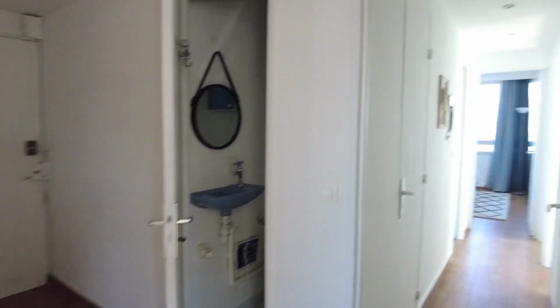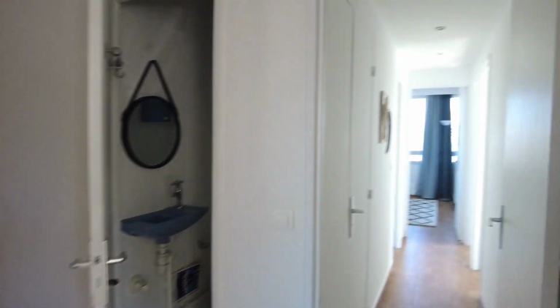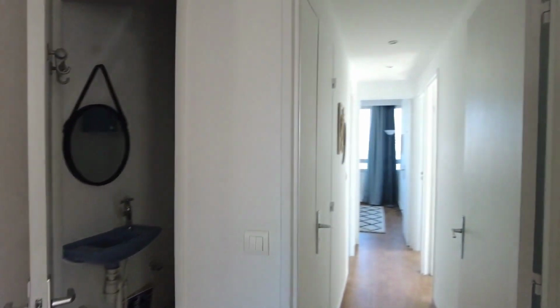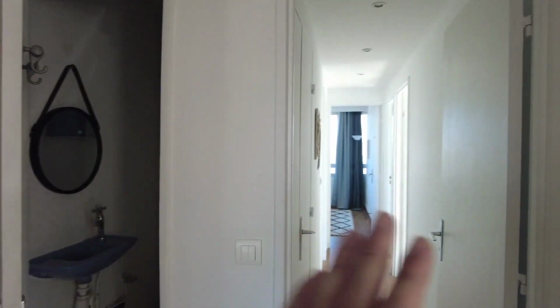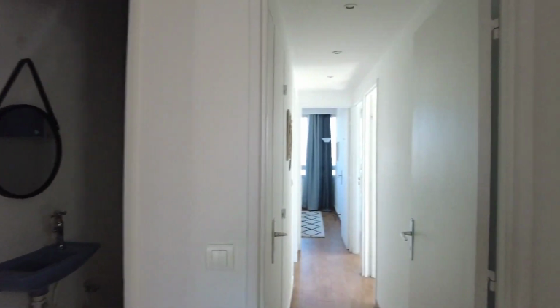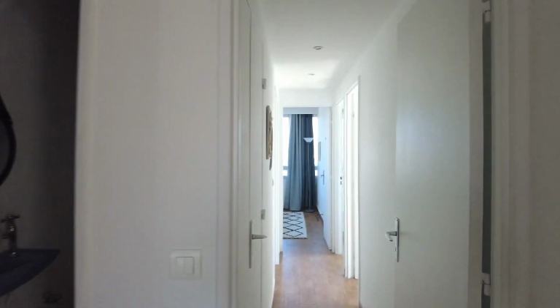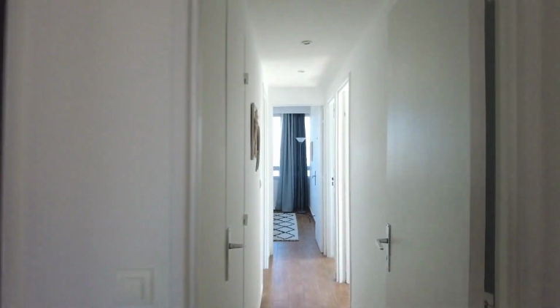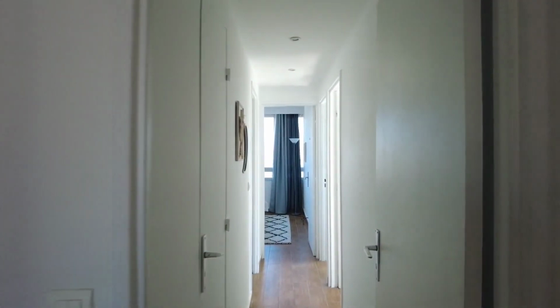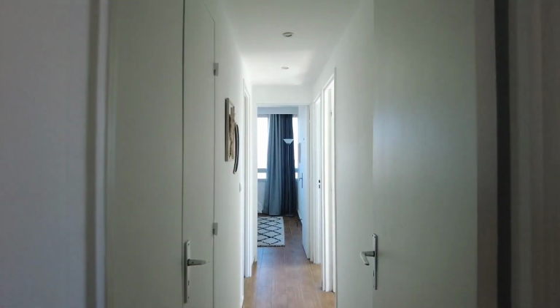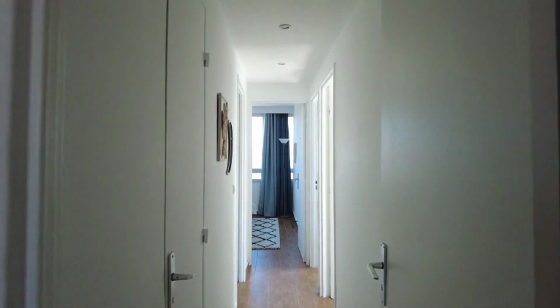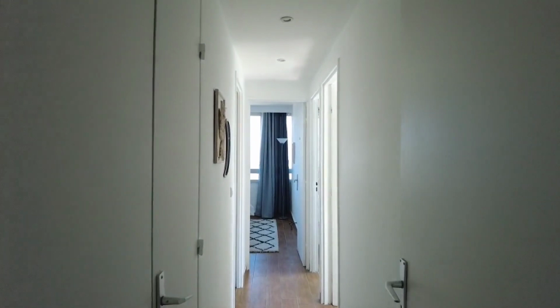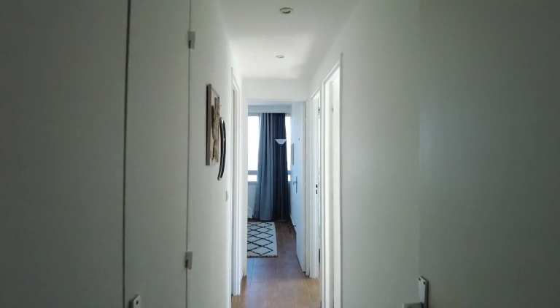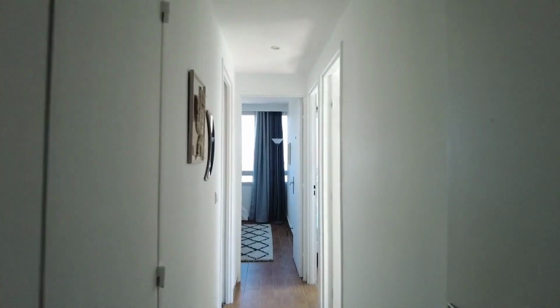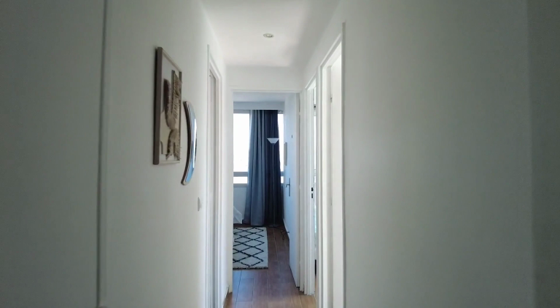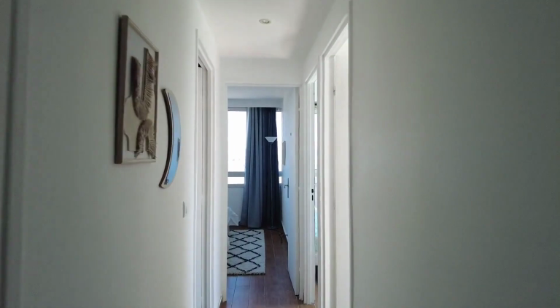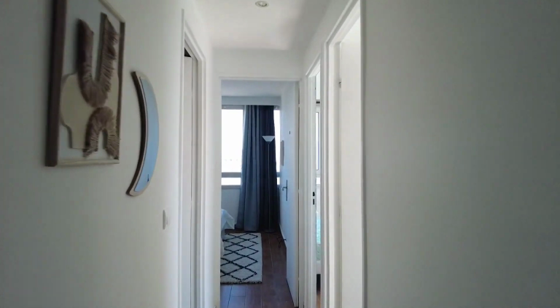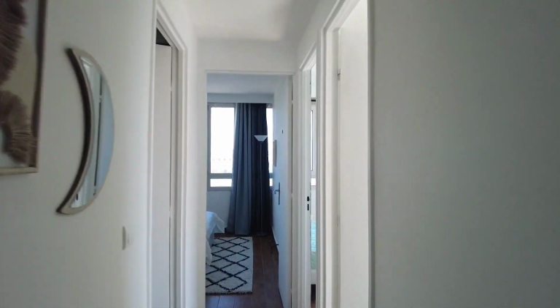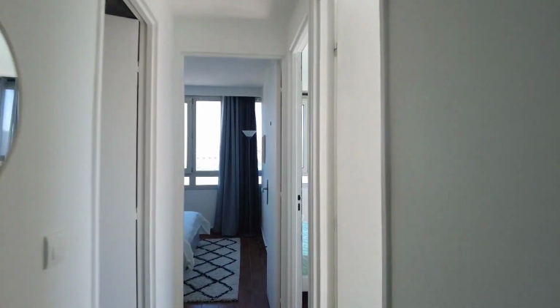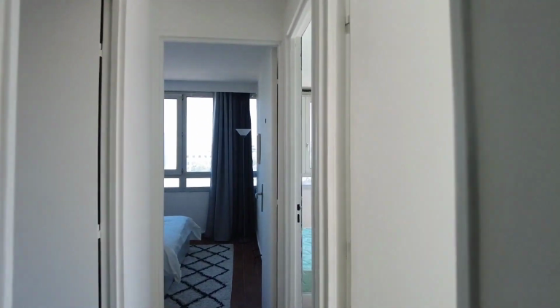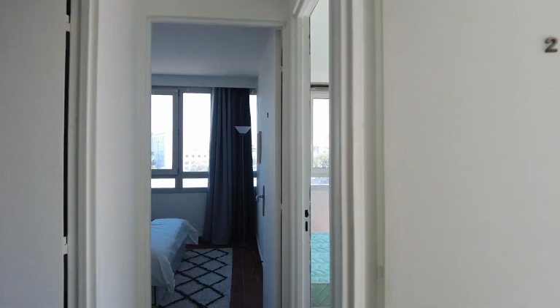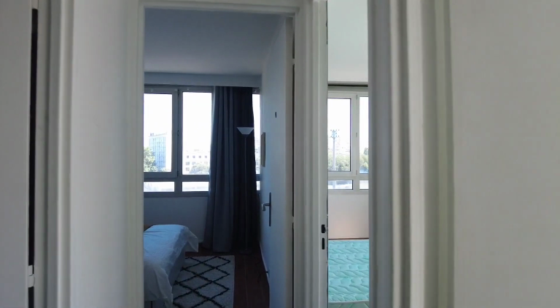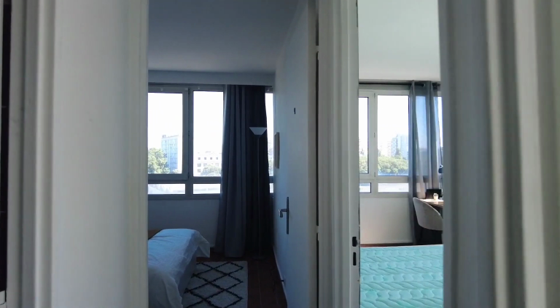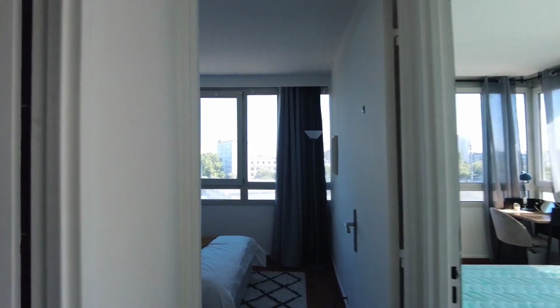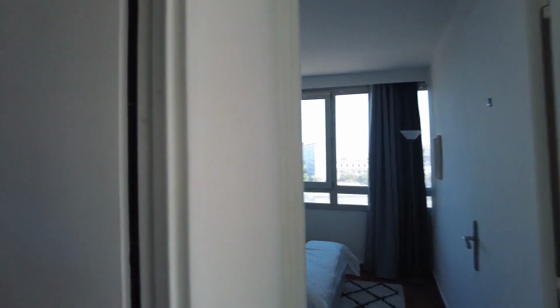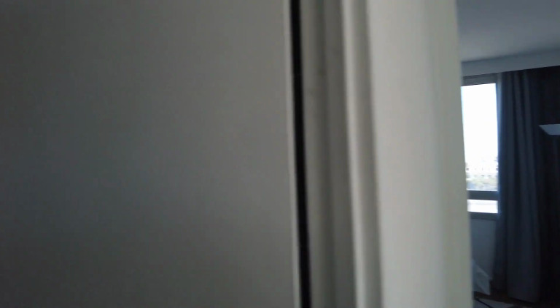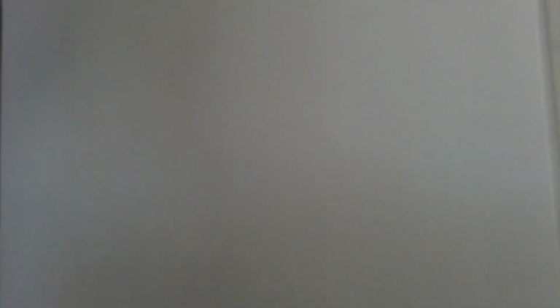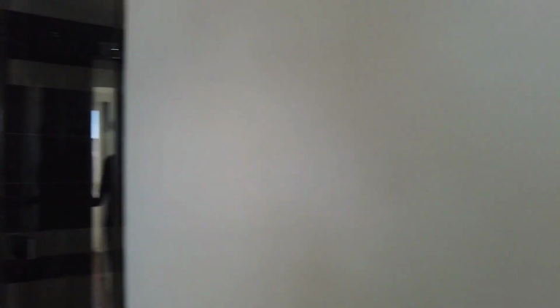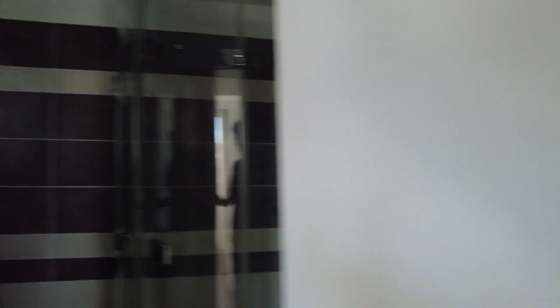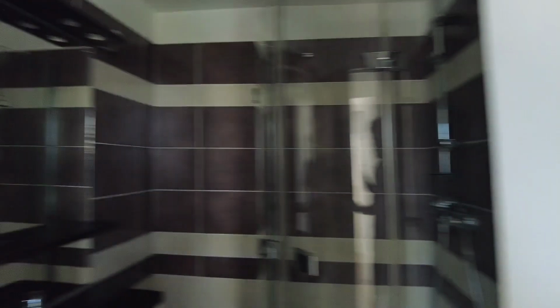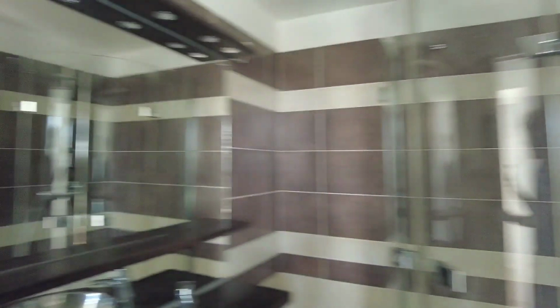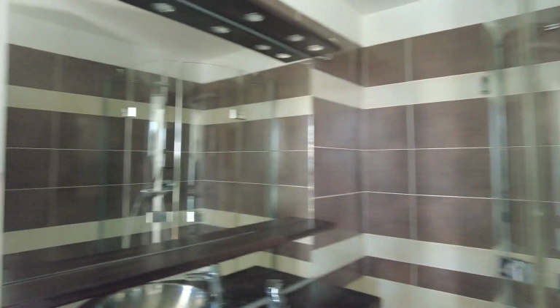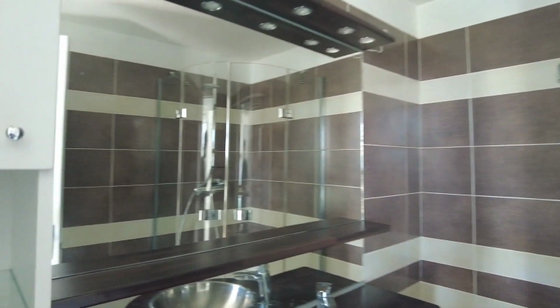You have the big corridor right here where there are the other three bedrooms. Let's go see quickly the bathroom right here.